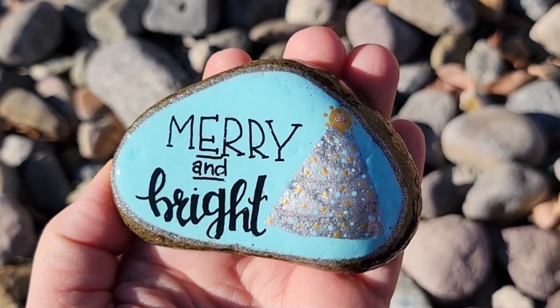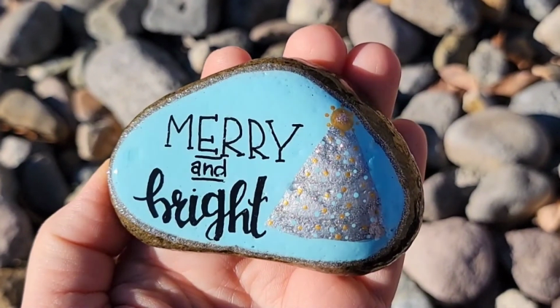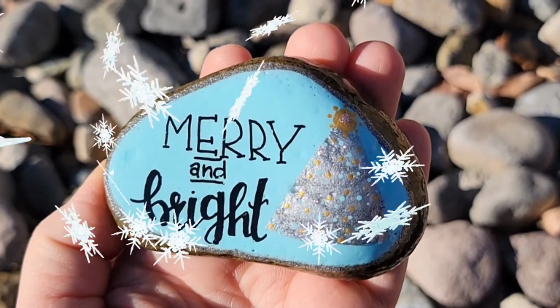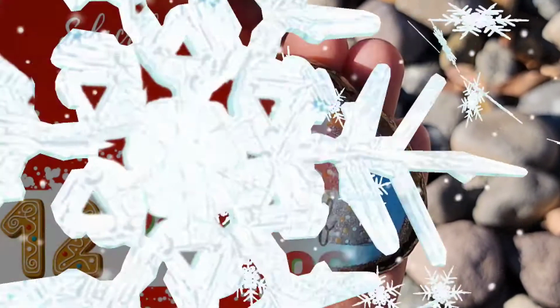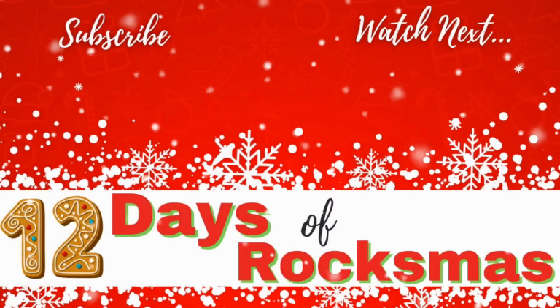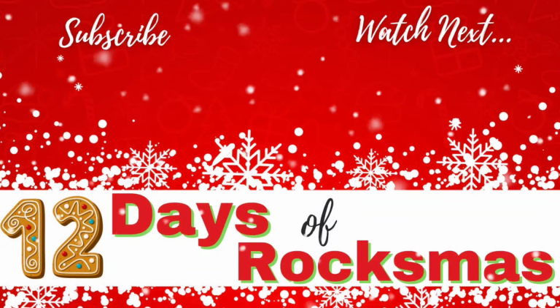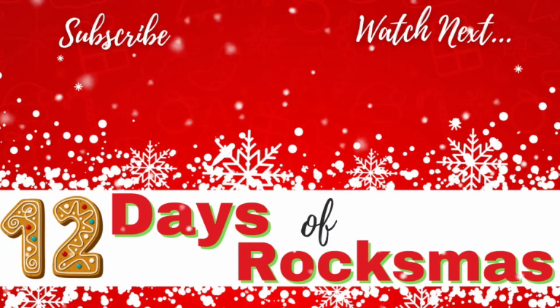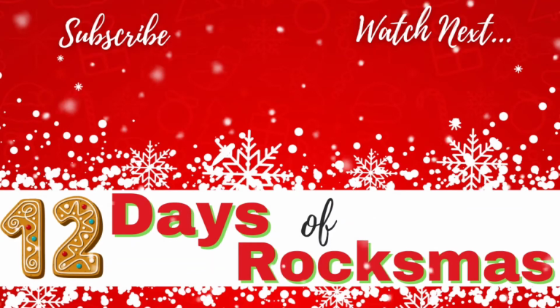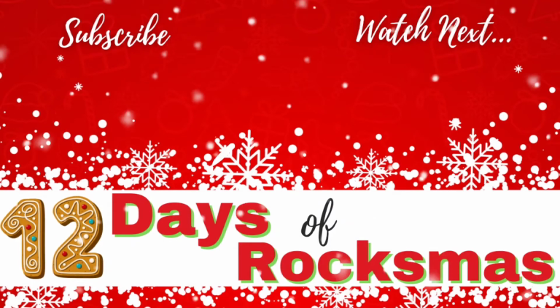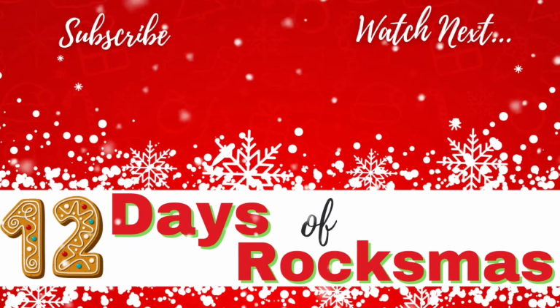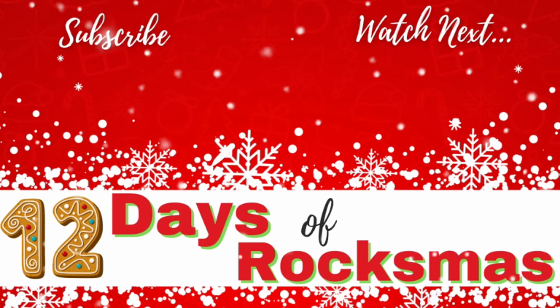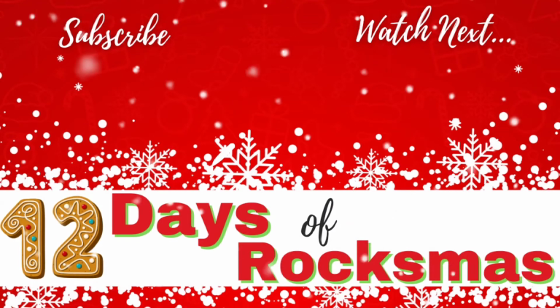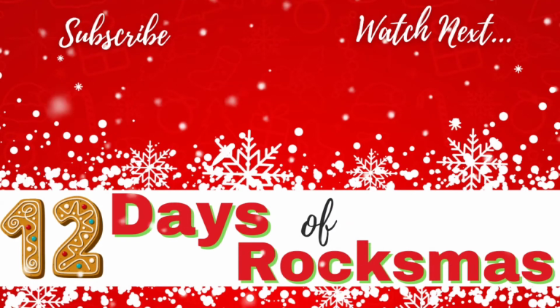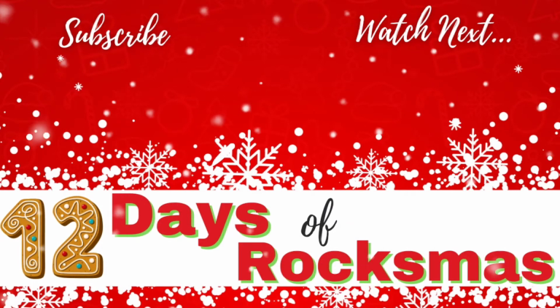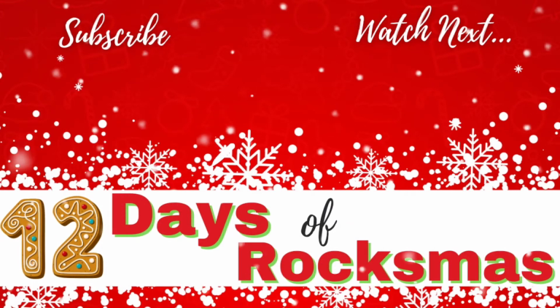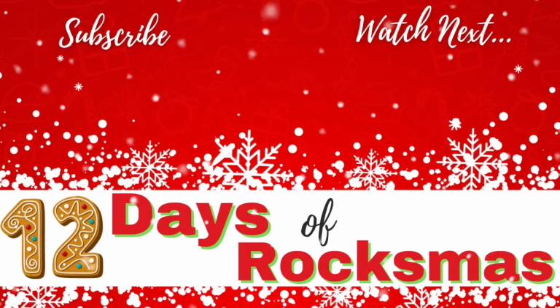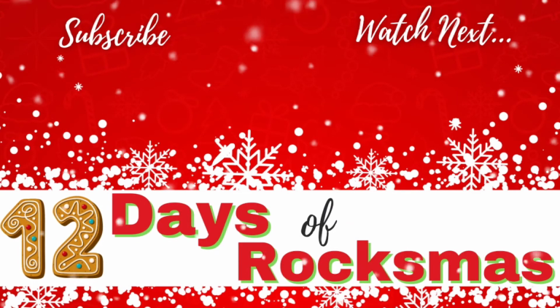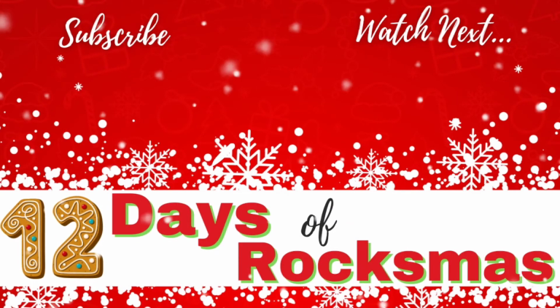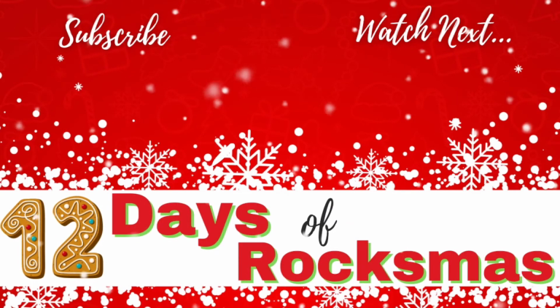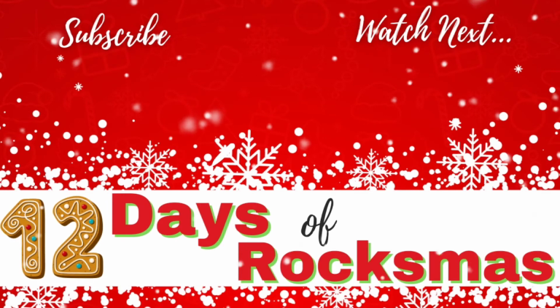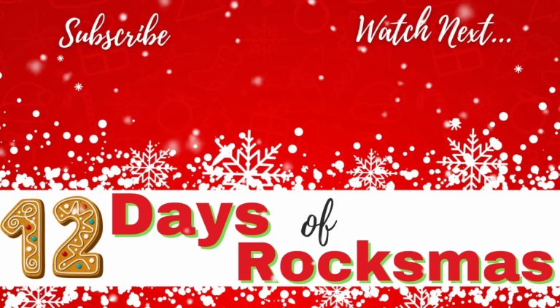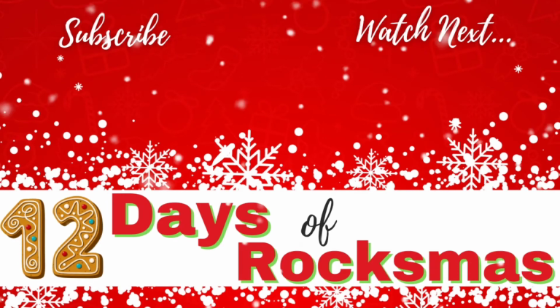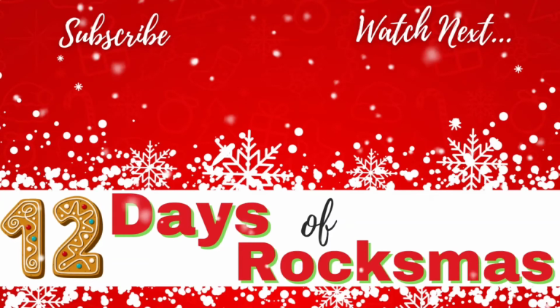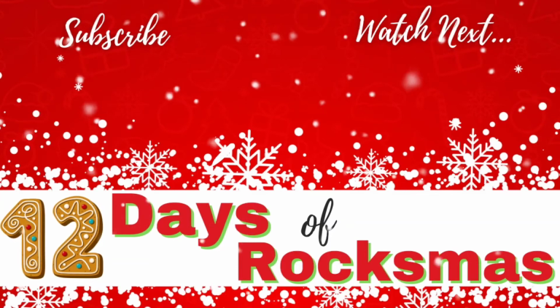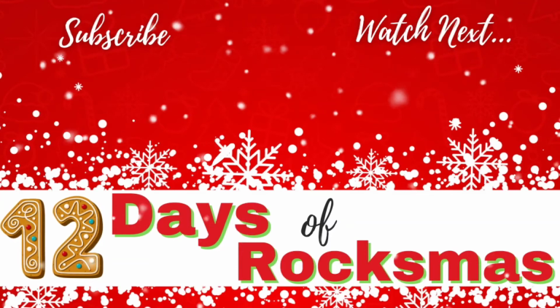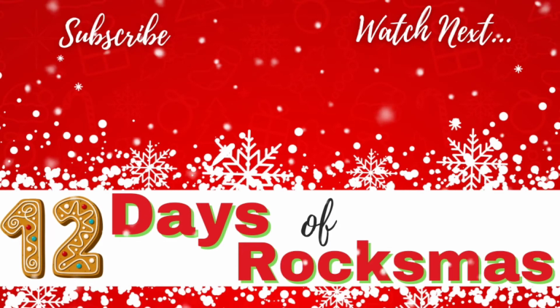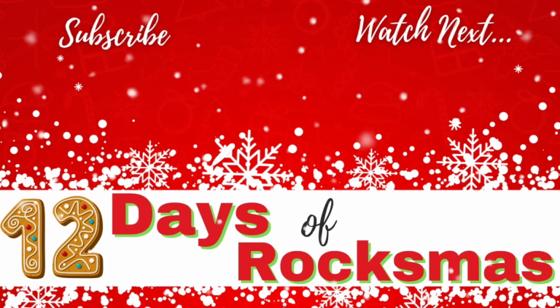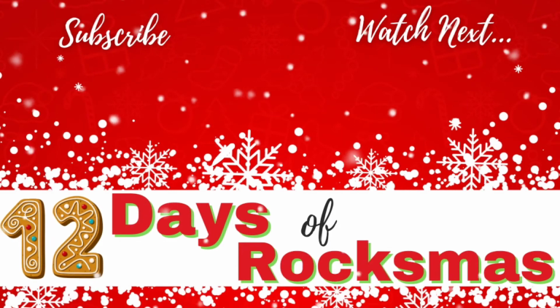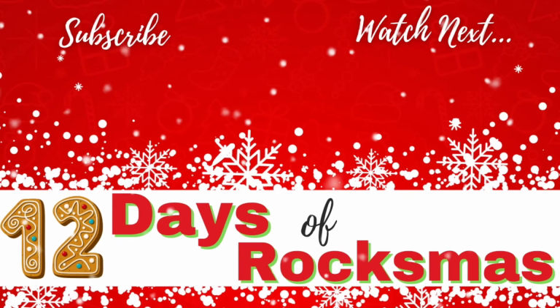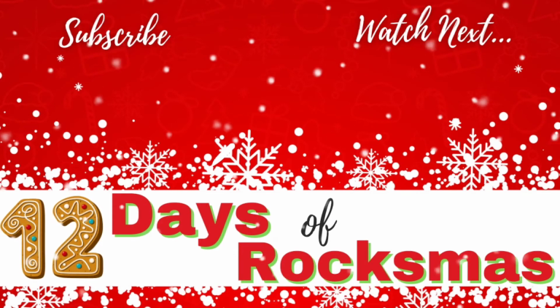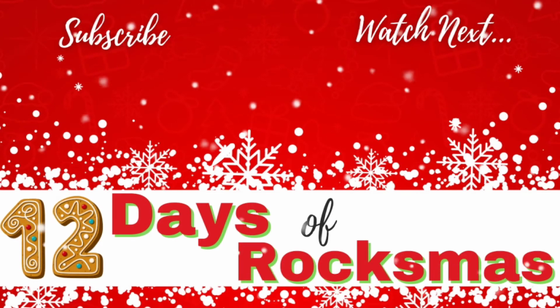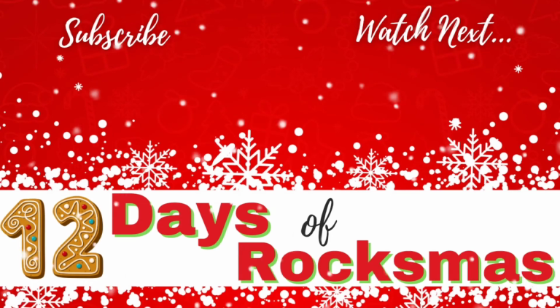Hit that like button if you enjoyed this video. Don't forget to subscribe so you don't miss future uploads. And click right here to watch the last day of Rocksmiths. Thank you so much for stopping by to watch, and I'll see you next time. Take care.